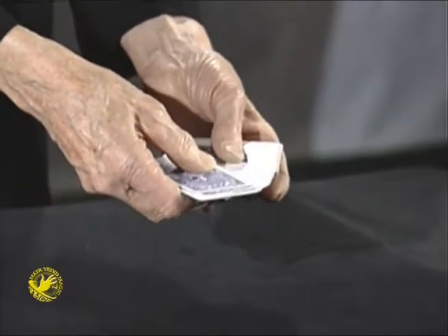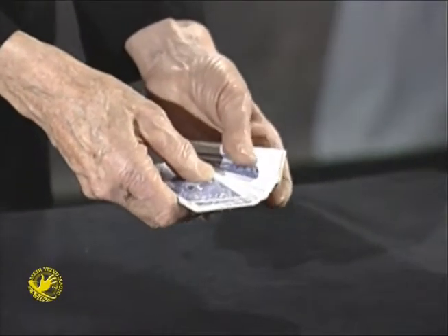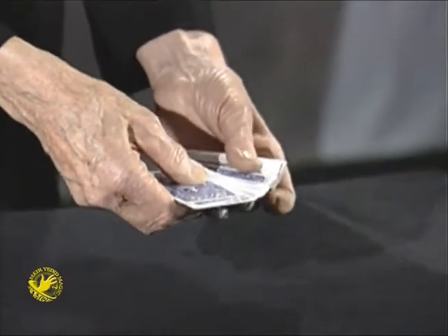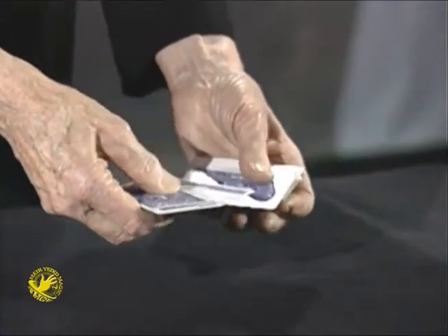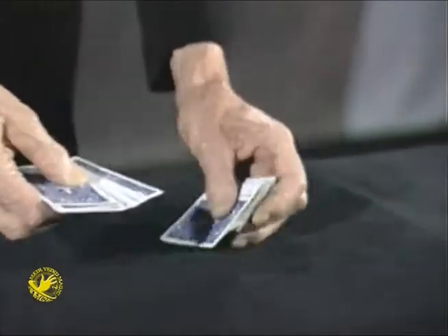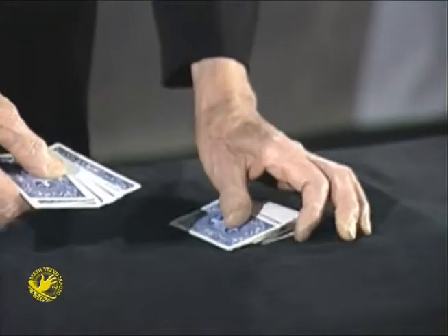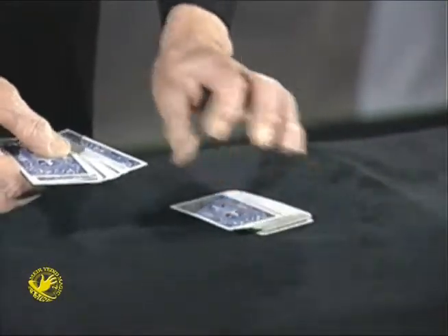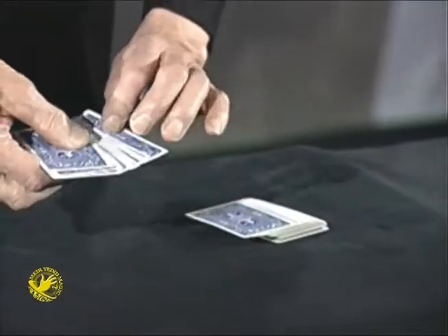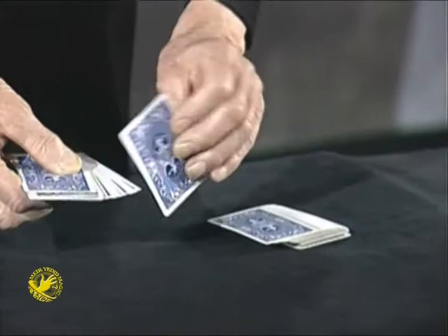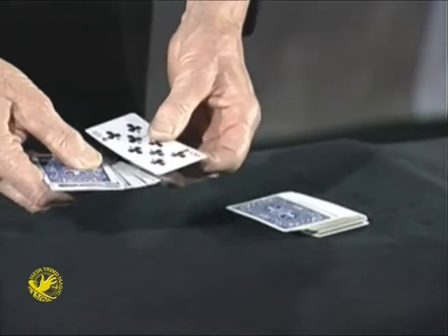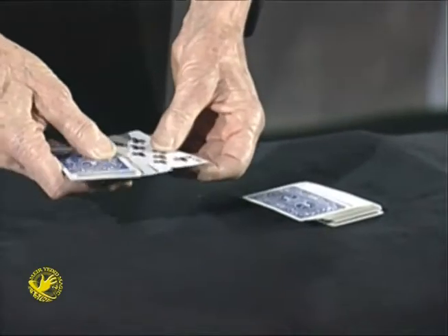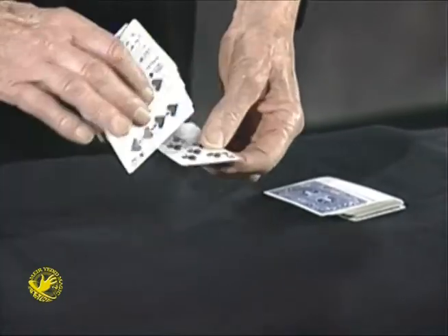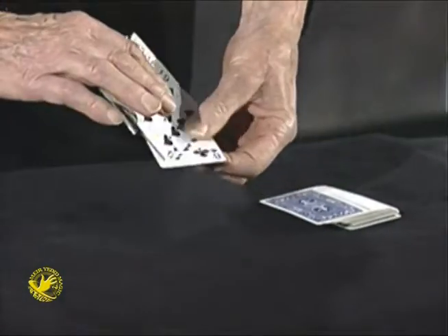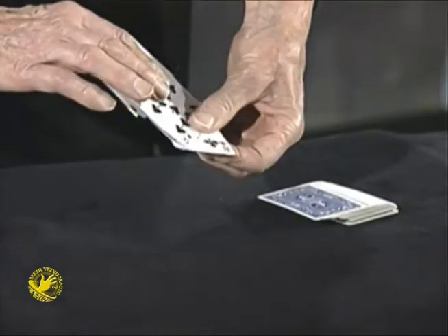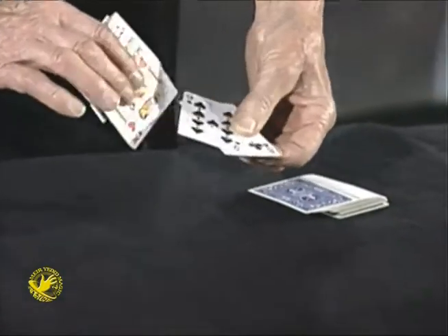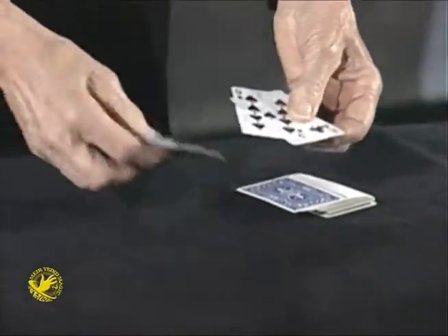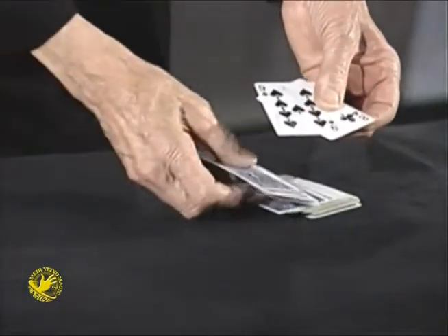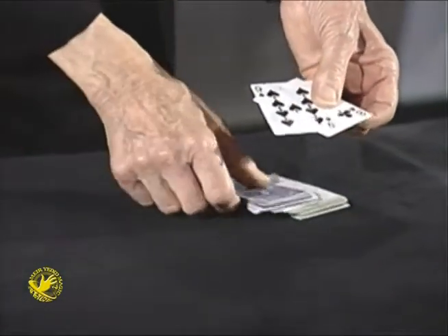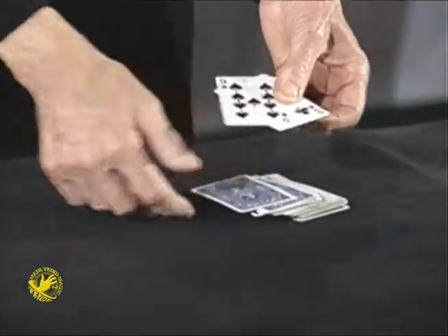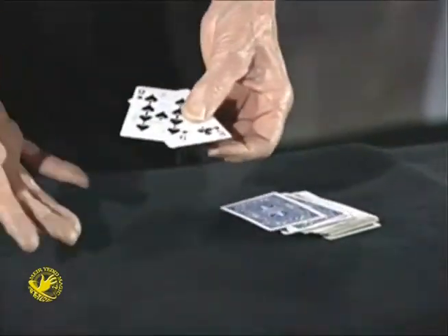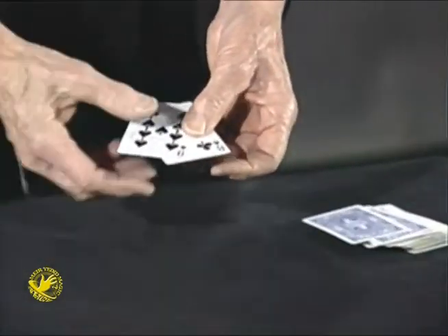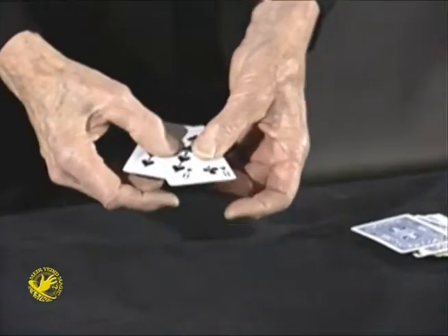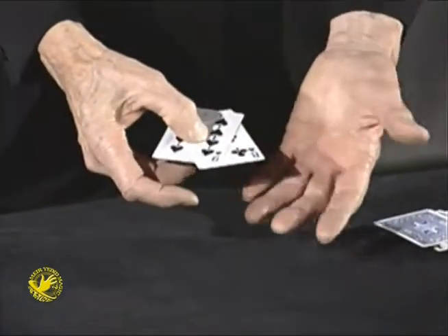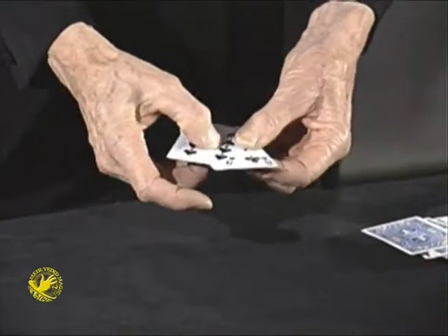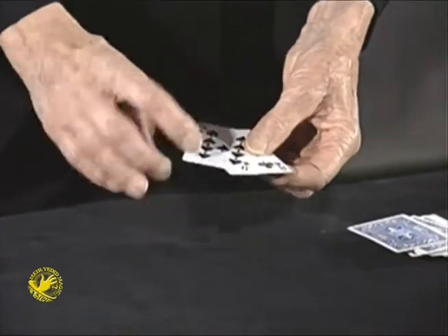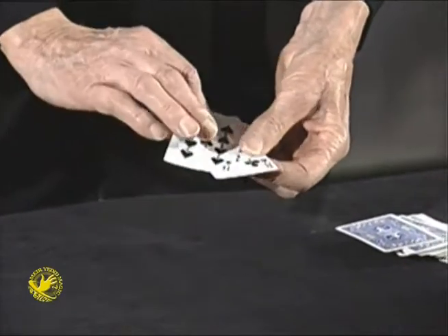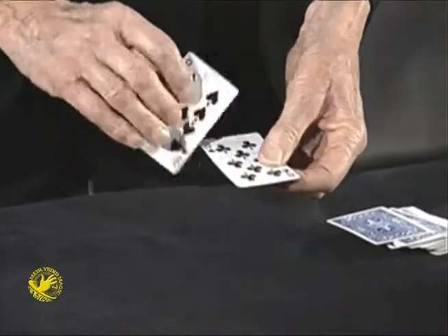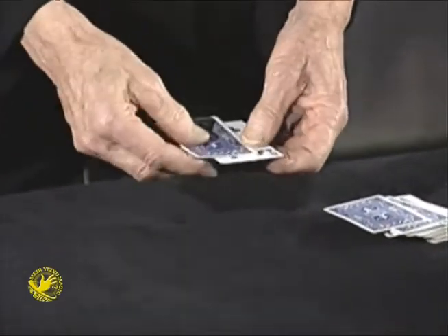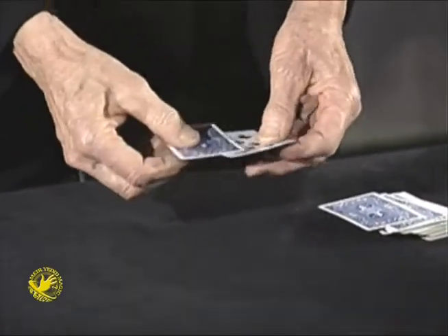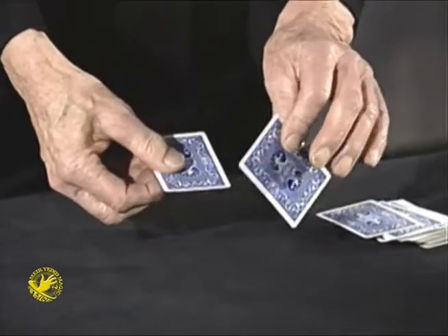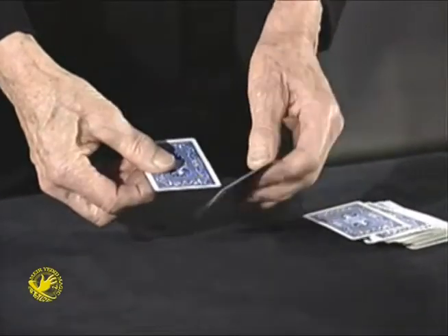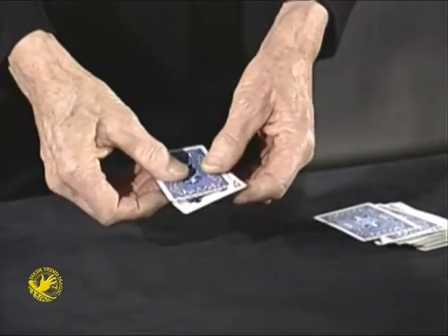Stop. In this particular case, you stop me at the eight of clubs and a nine of spades. Nine of spades and eight of clubs. Fair enough. Watch.